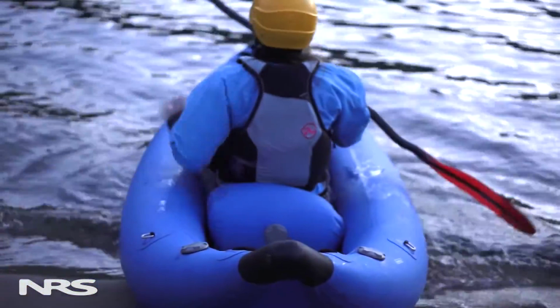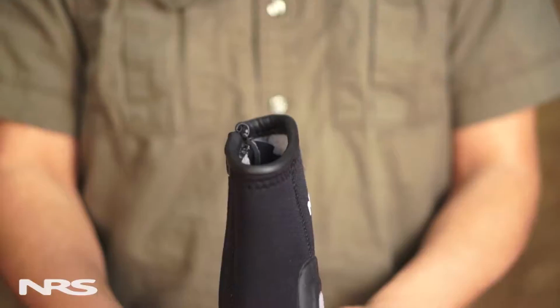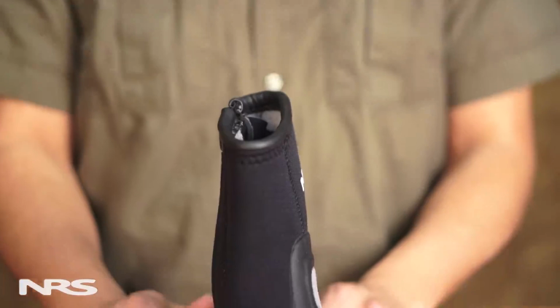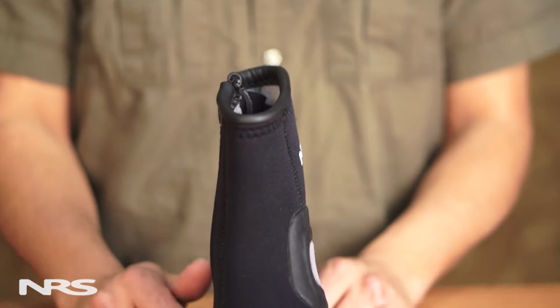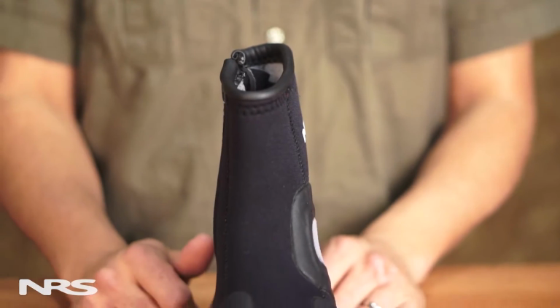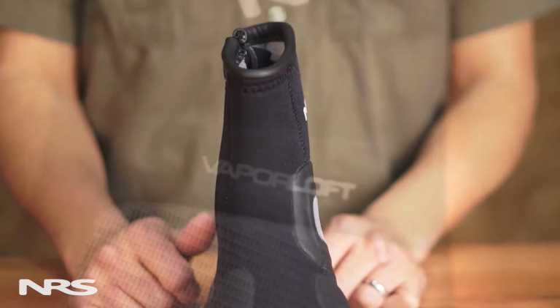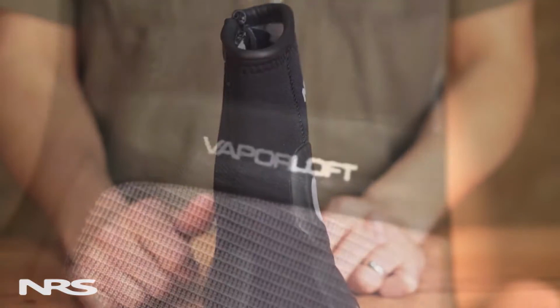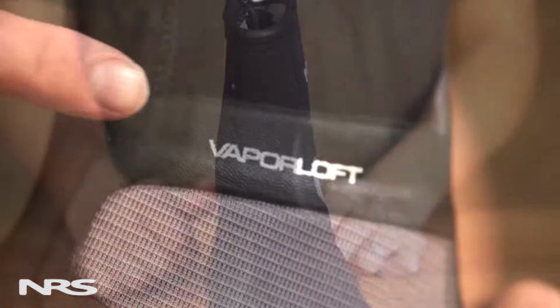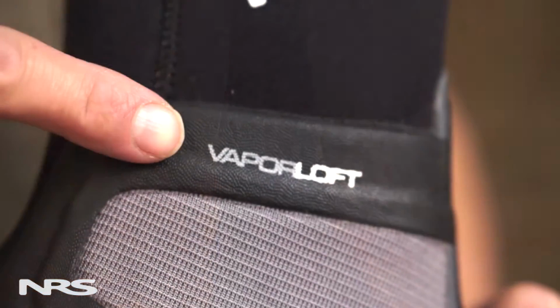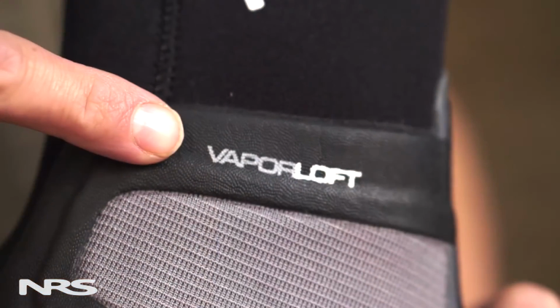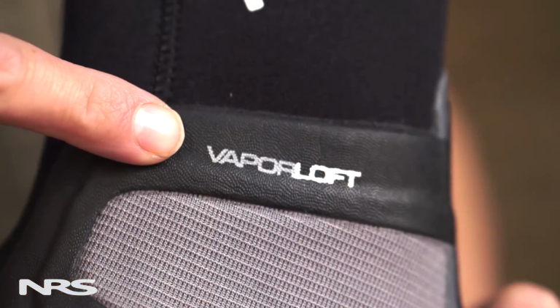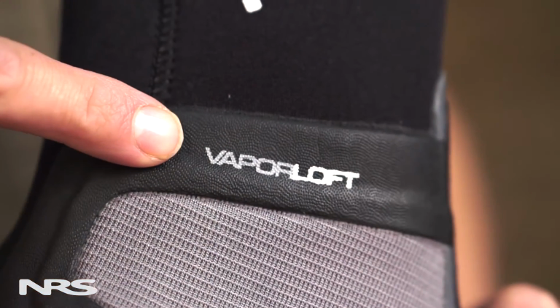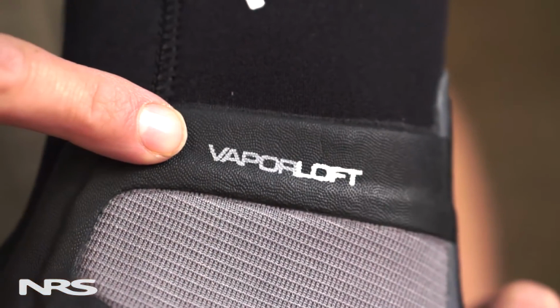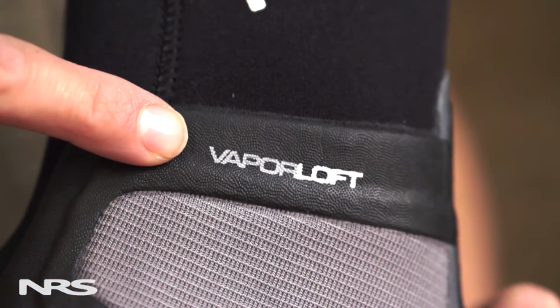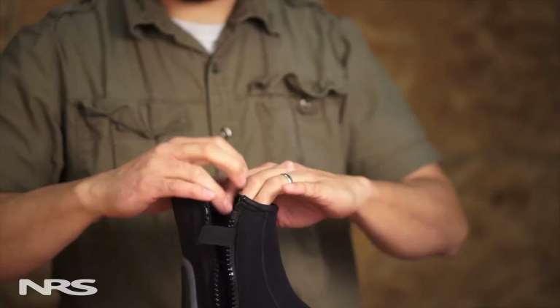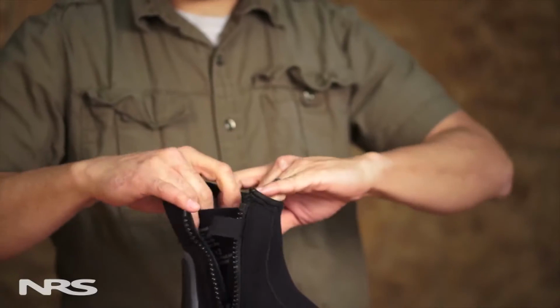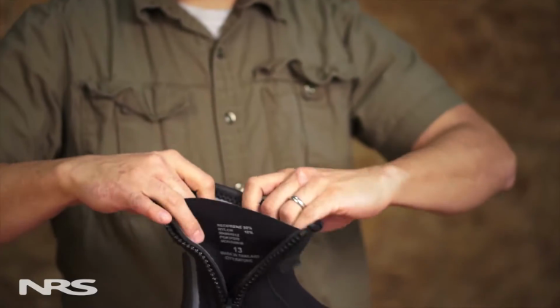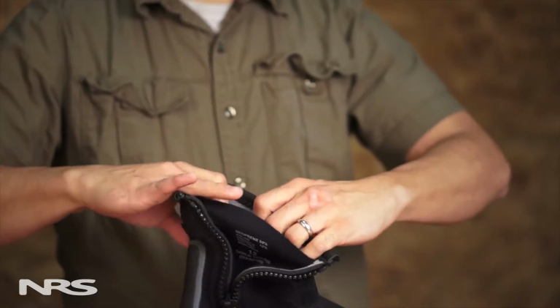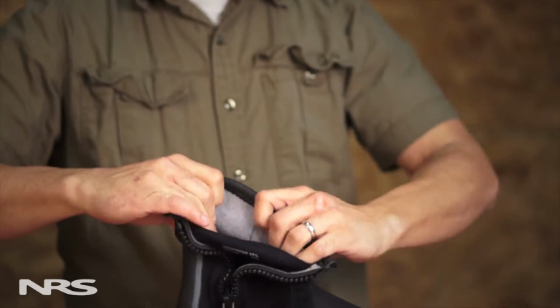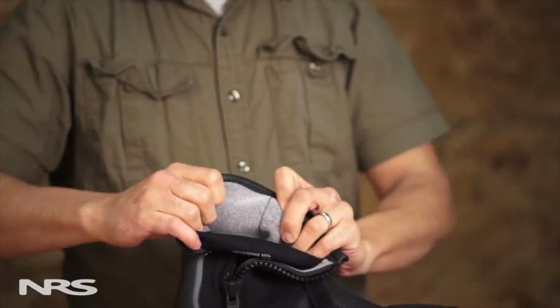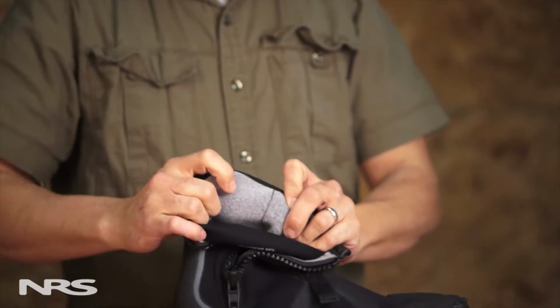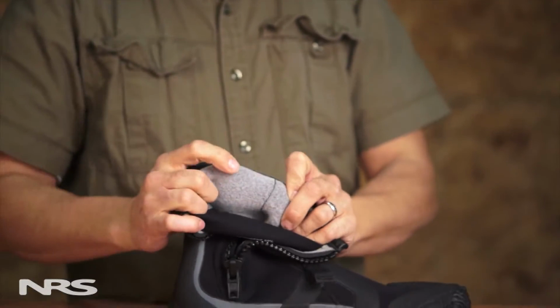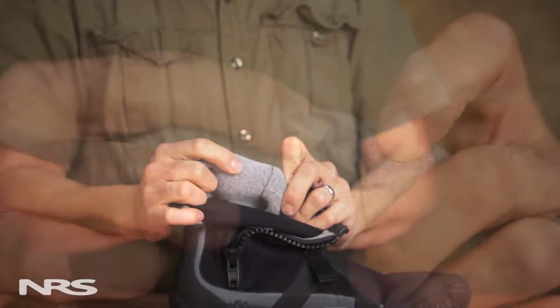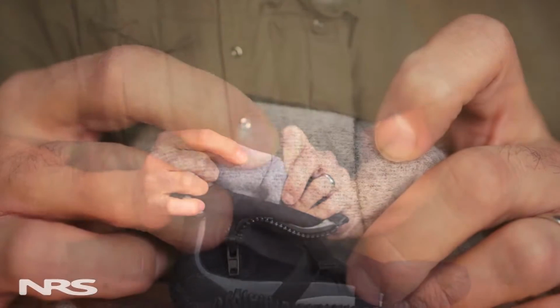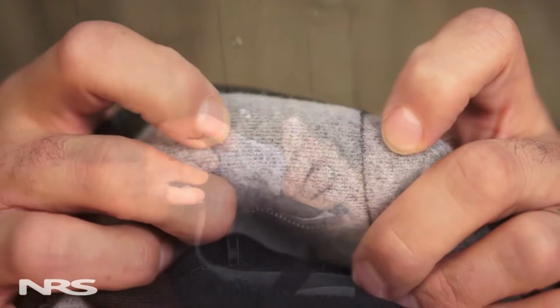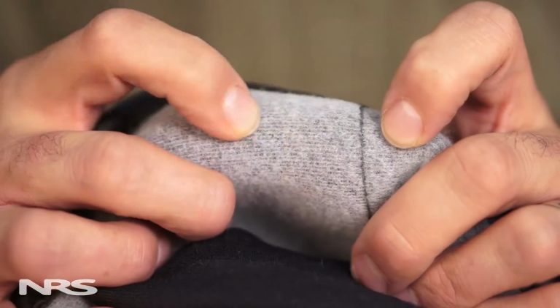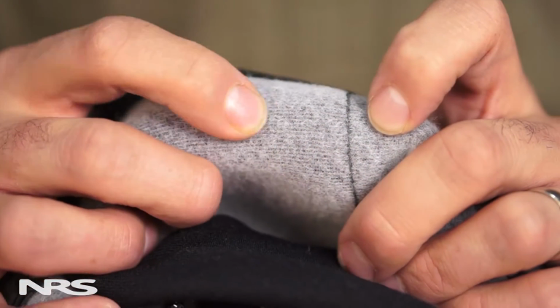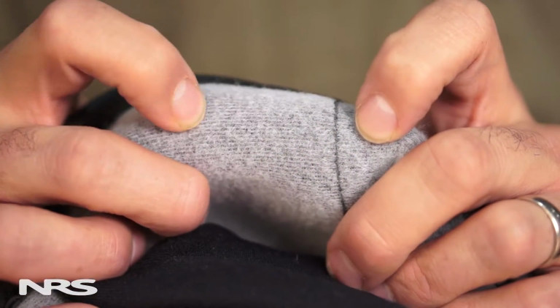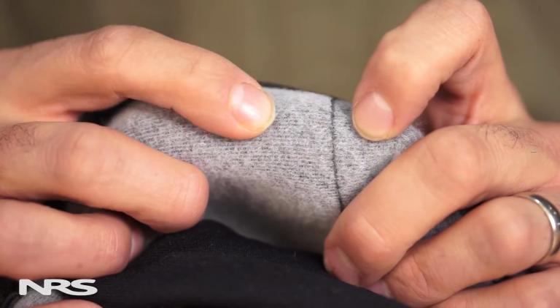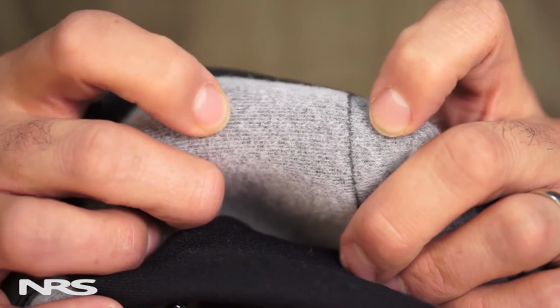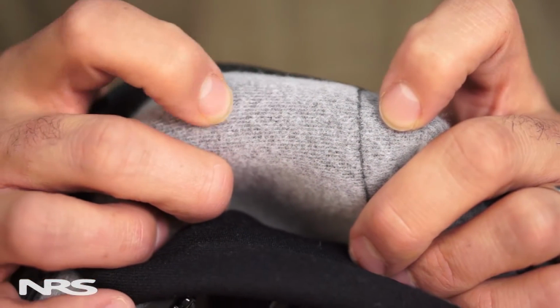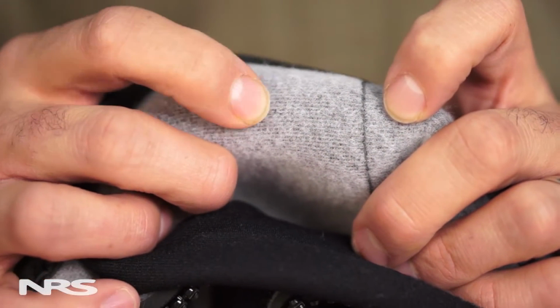On the inside of the shoe, our fleece-like Vaporloft lining propels water and dries quickly, adding even more warmth and comfort.